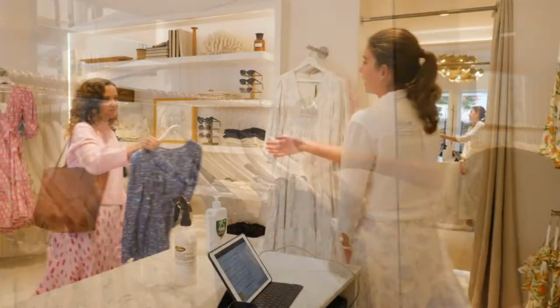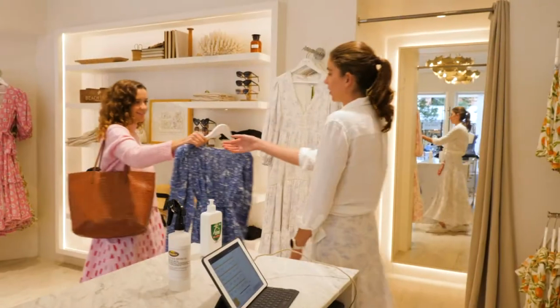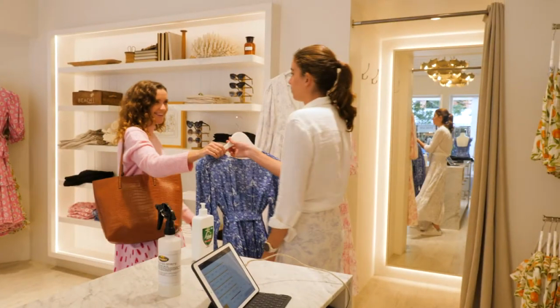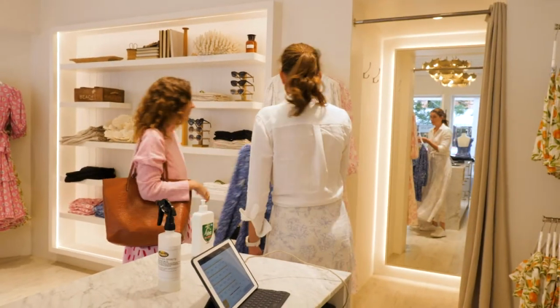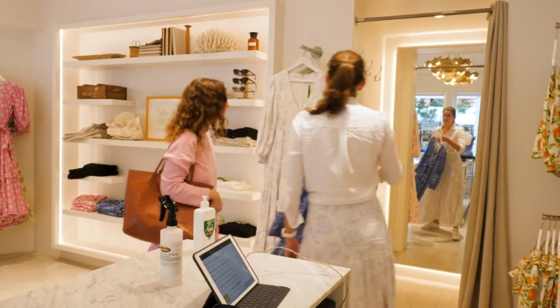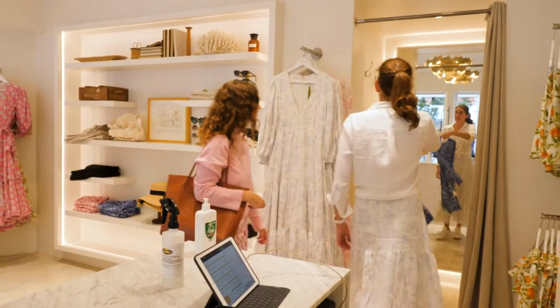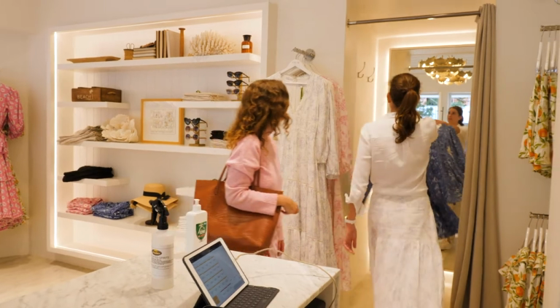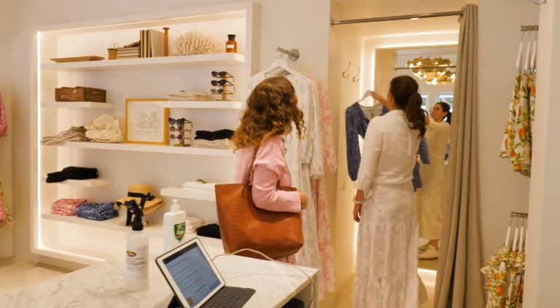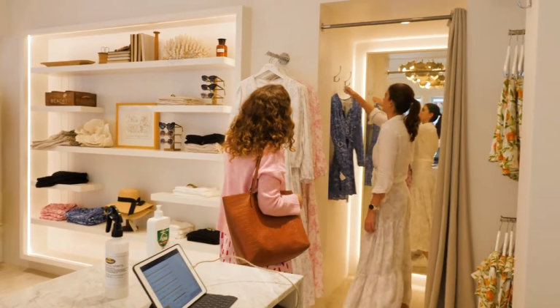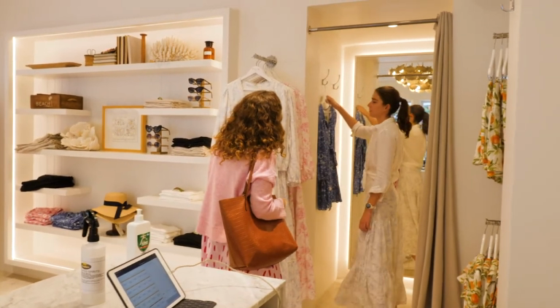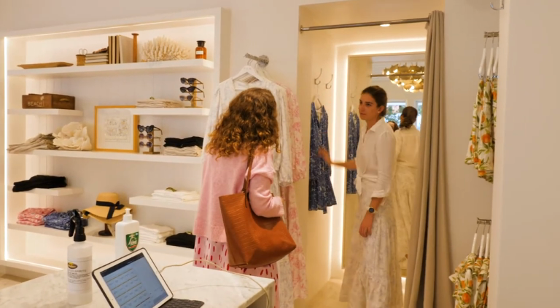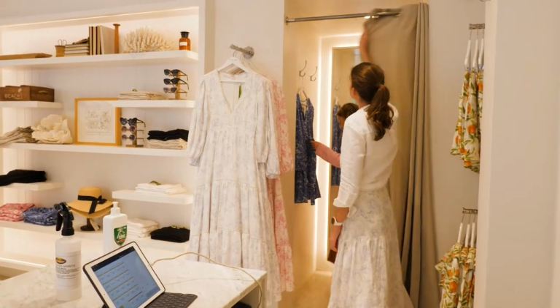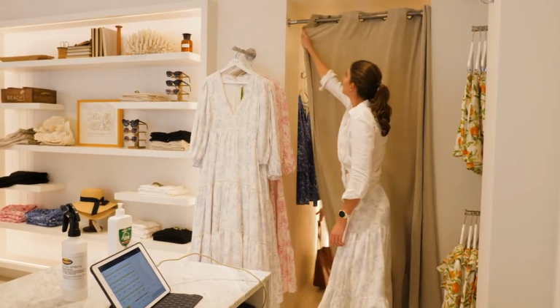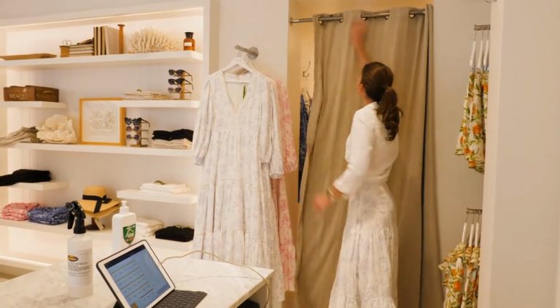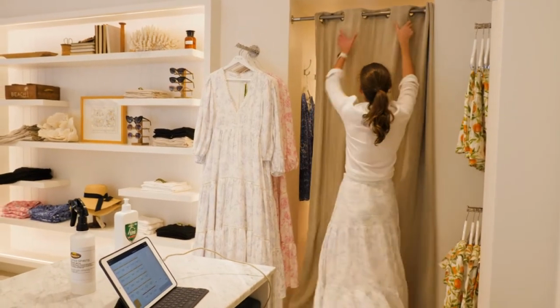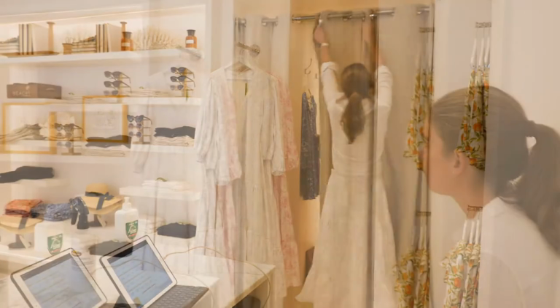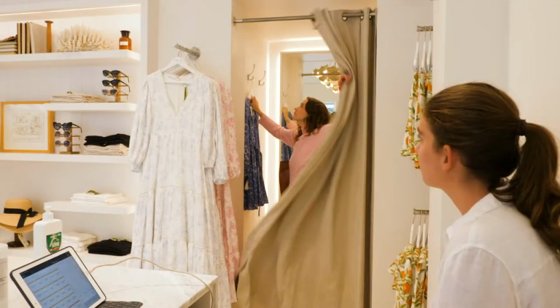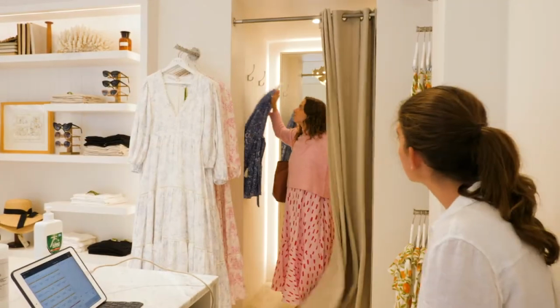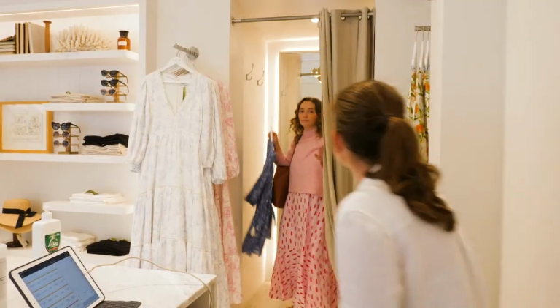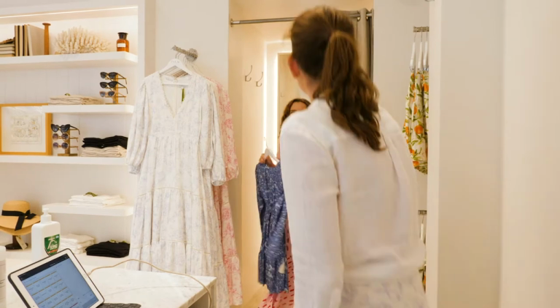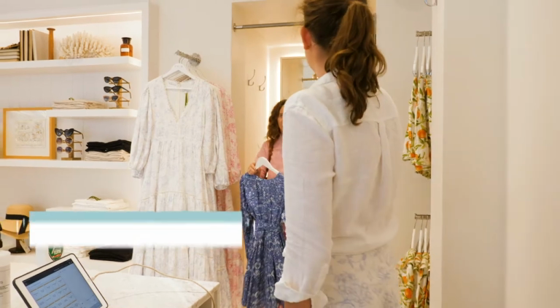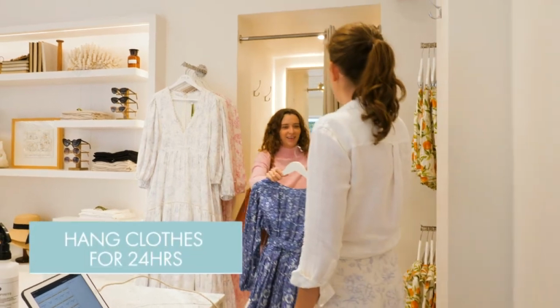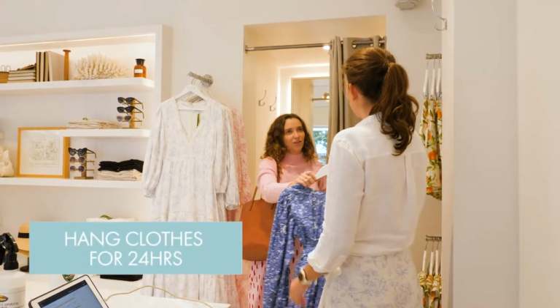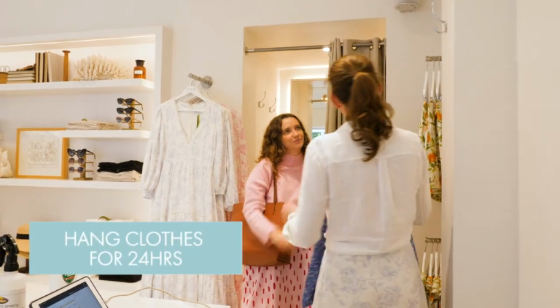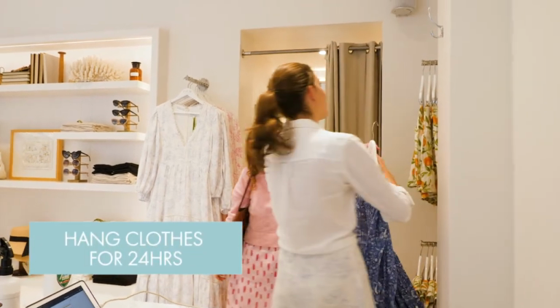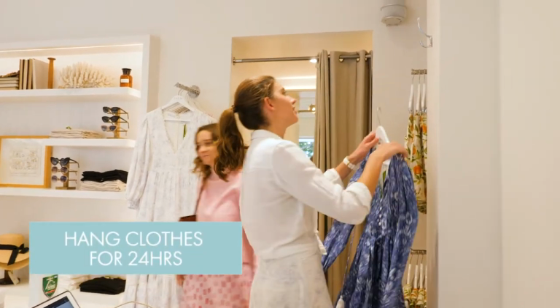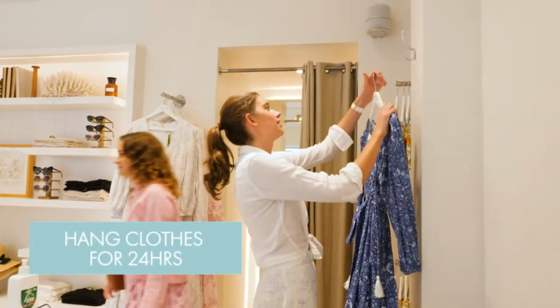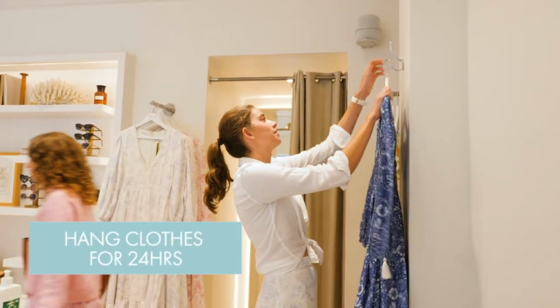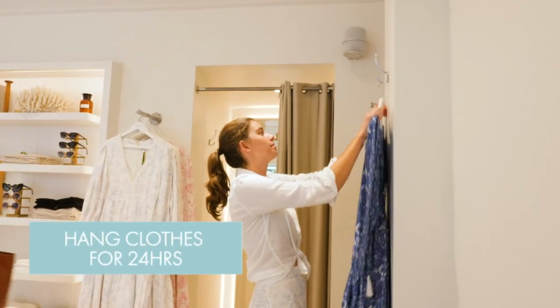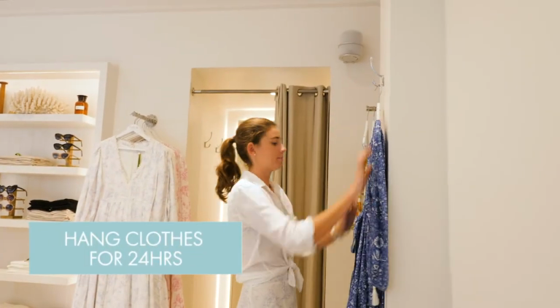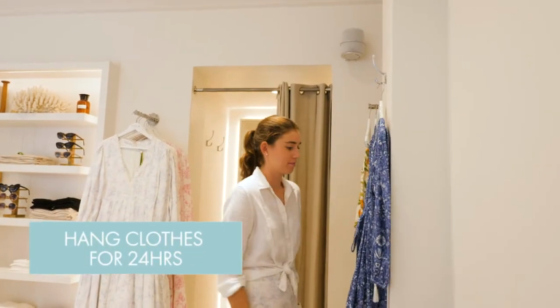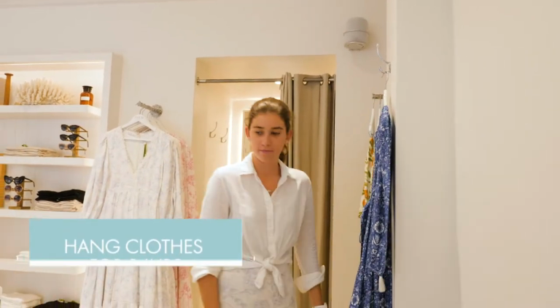Customers are still allowed to try on clothes, but we can put in some measures to make everybody safer. If the customer decides not to buy the clothing, it can be left for 24 hours — that would be enough time for the virus to die.